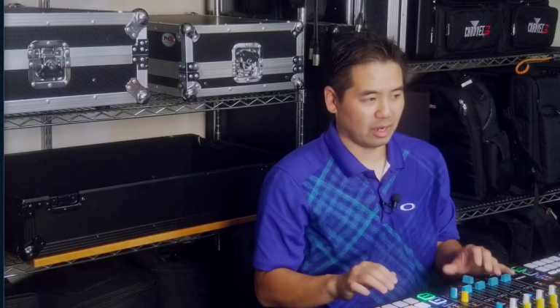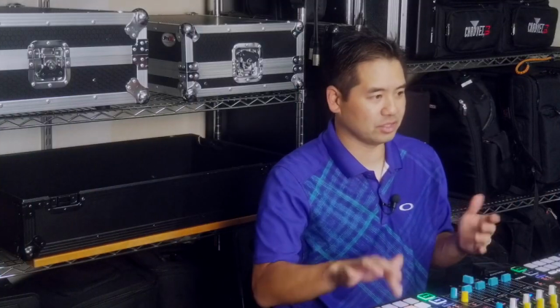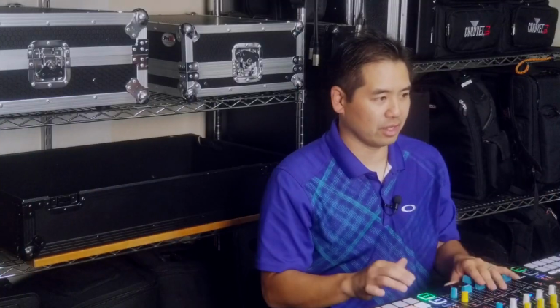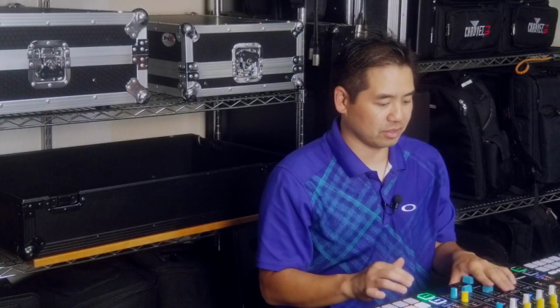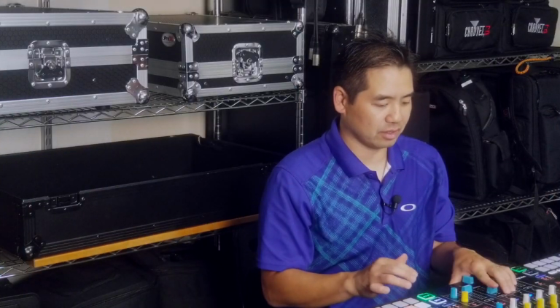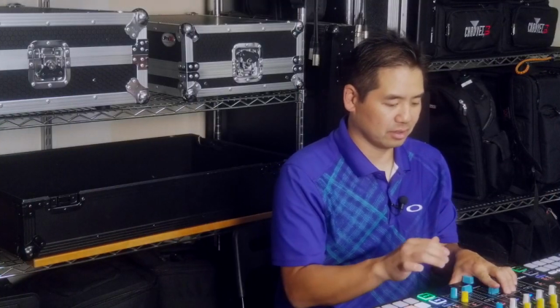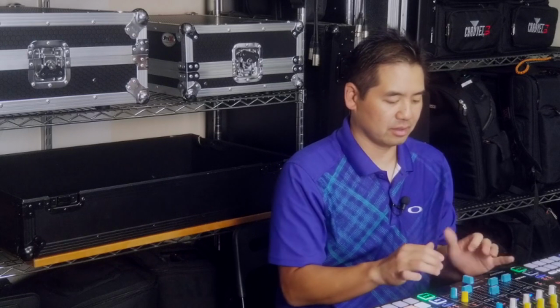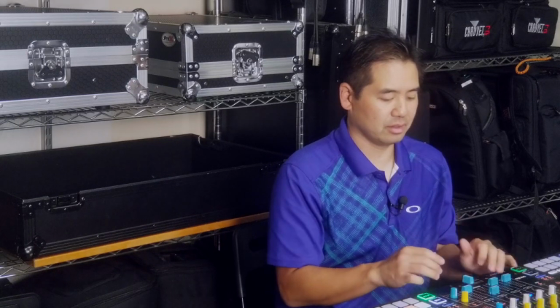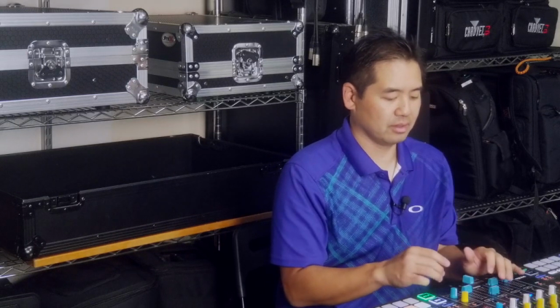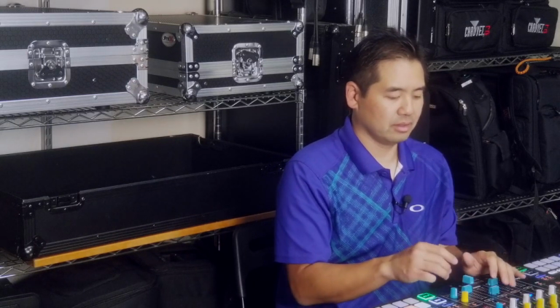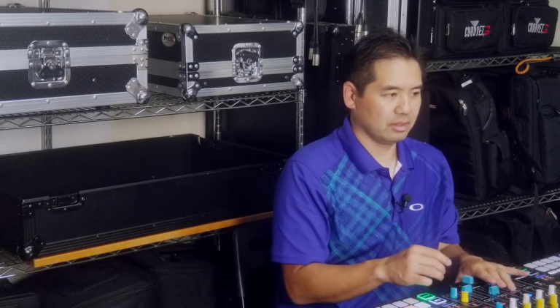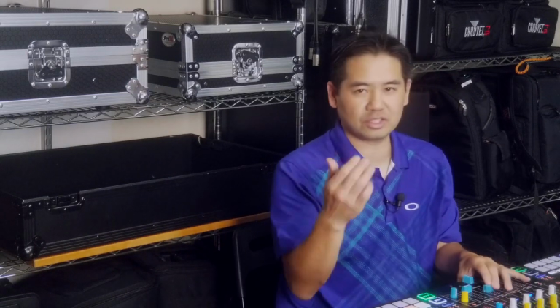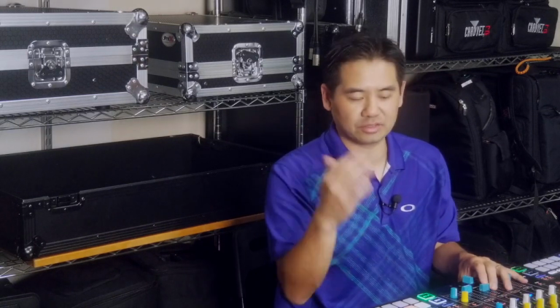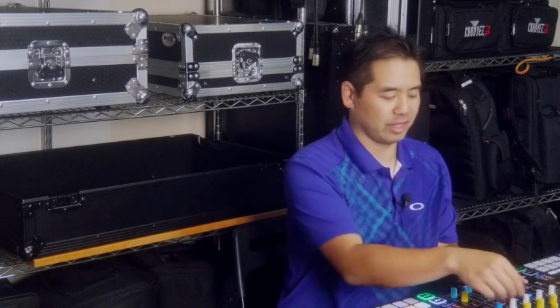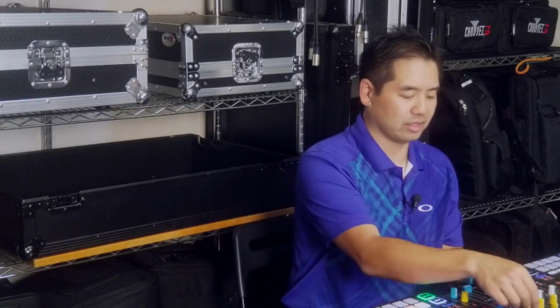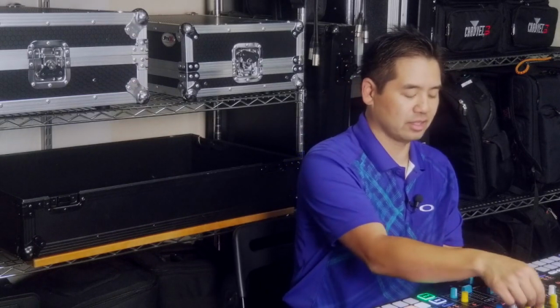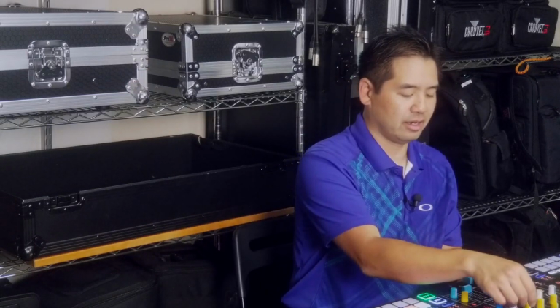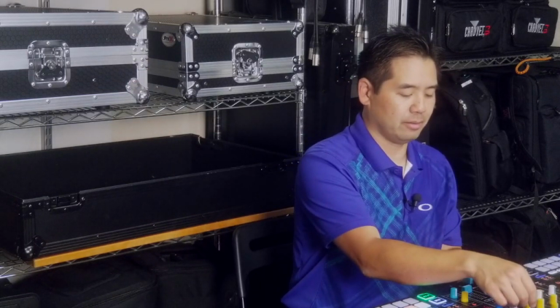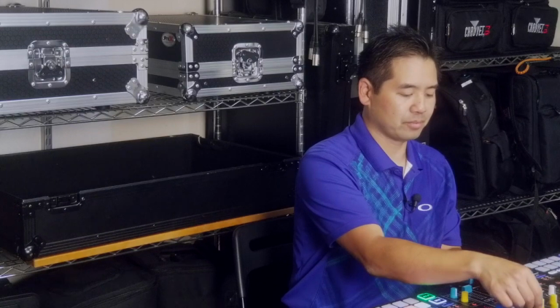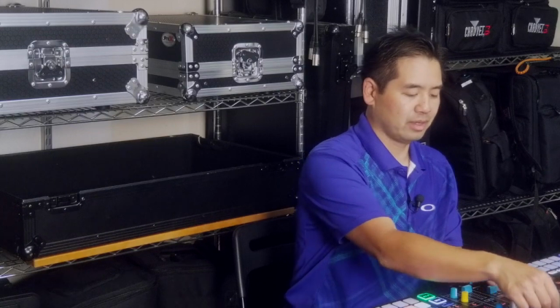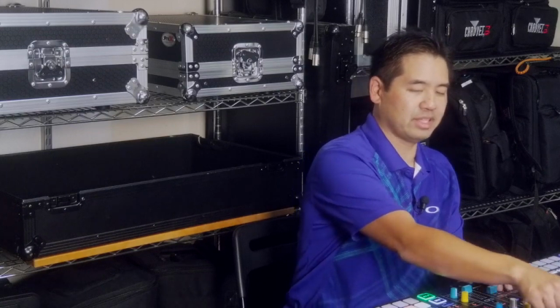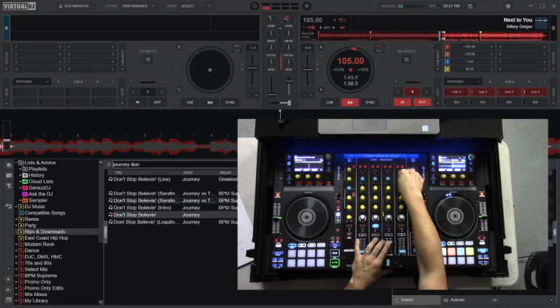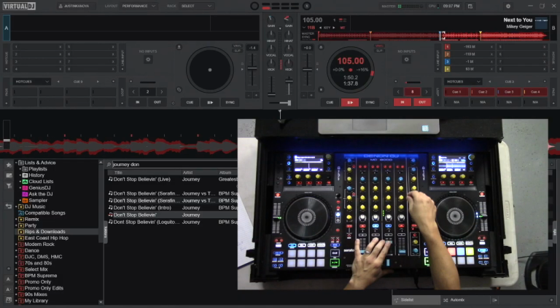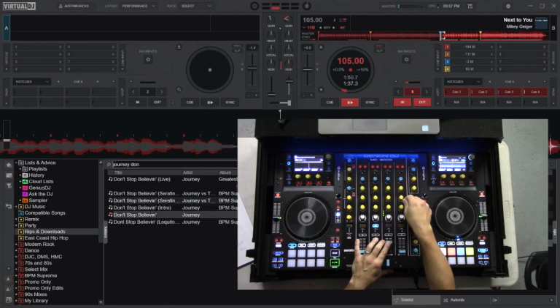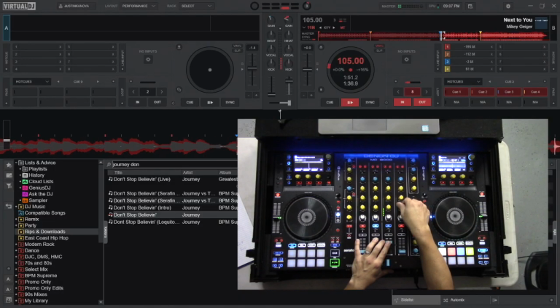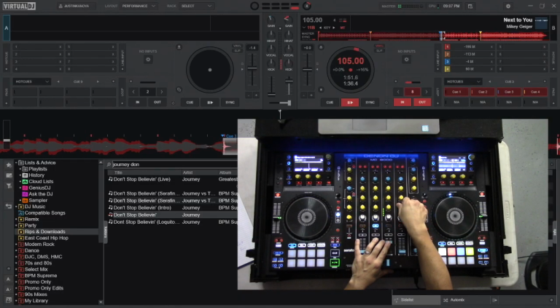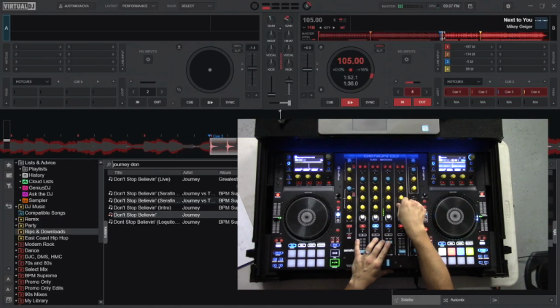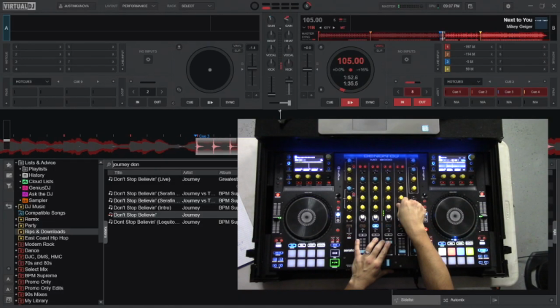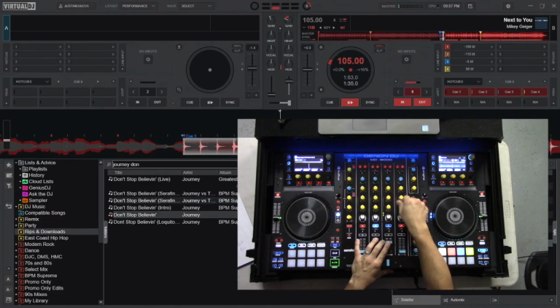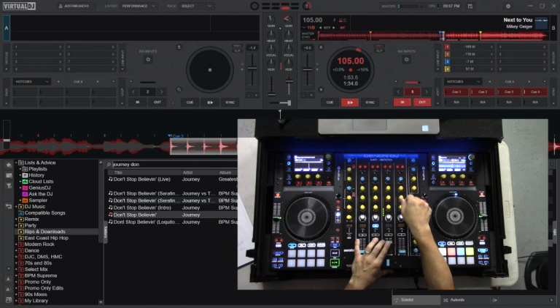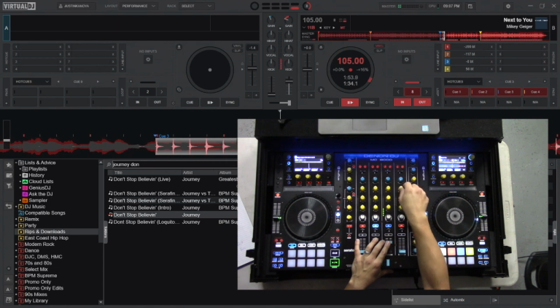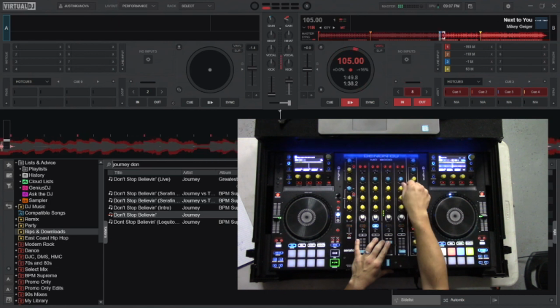Alright, let's just go to another part of the song. This is good because there's a little kick here, so I'm going to take everything out except the kick and the vocal.